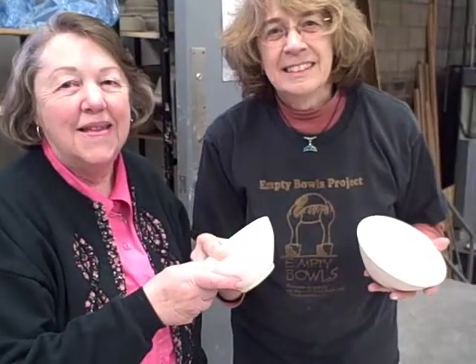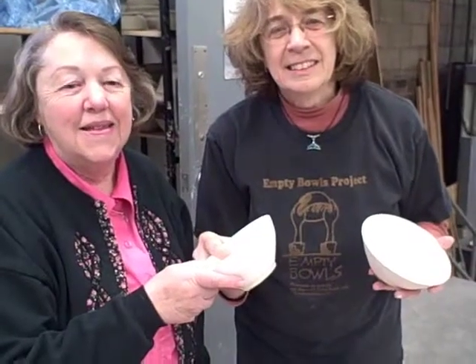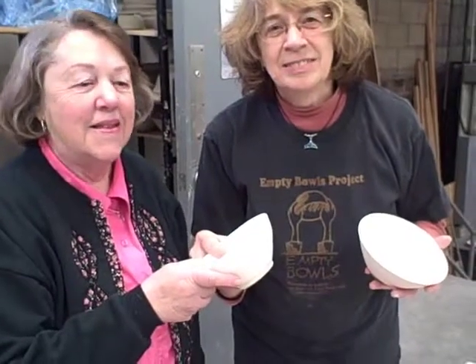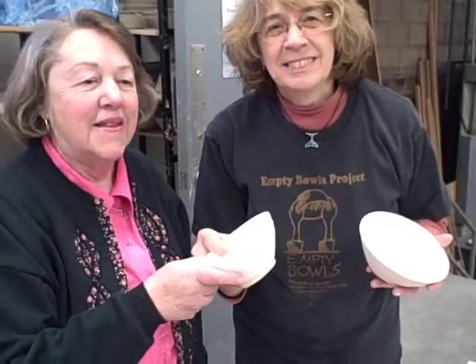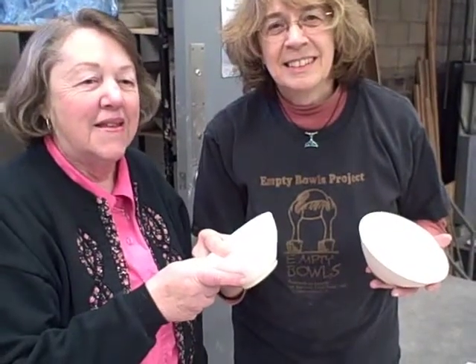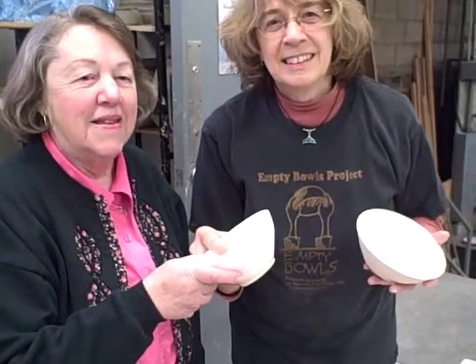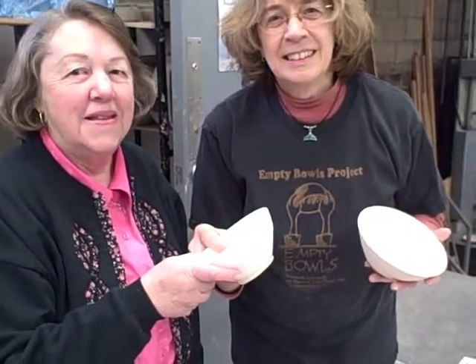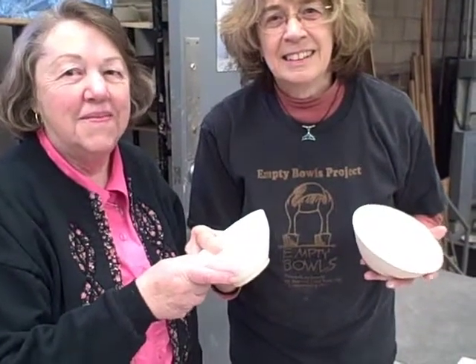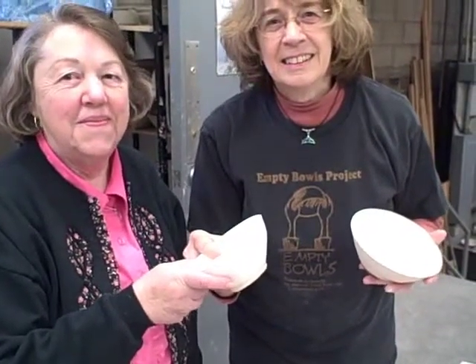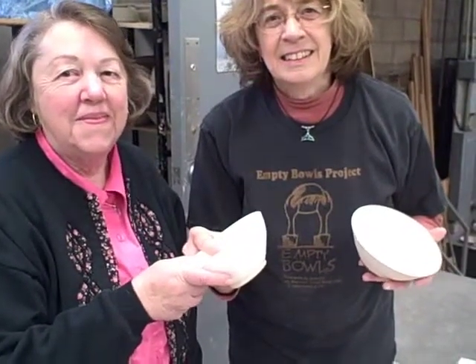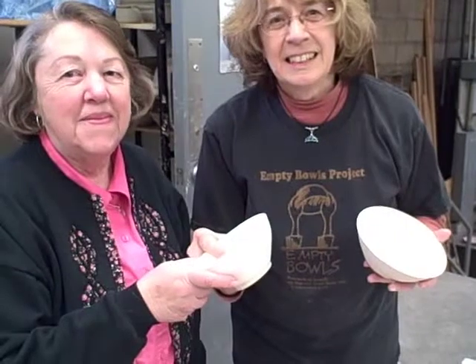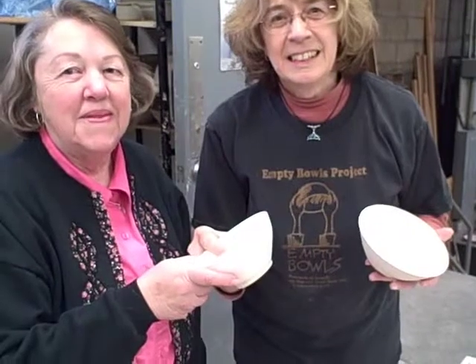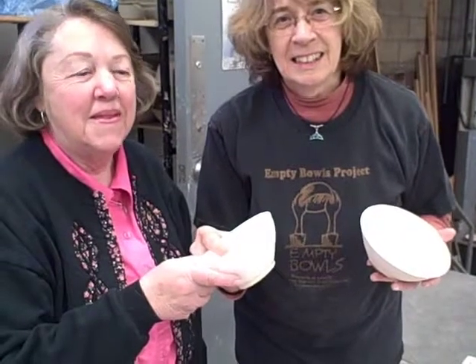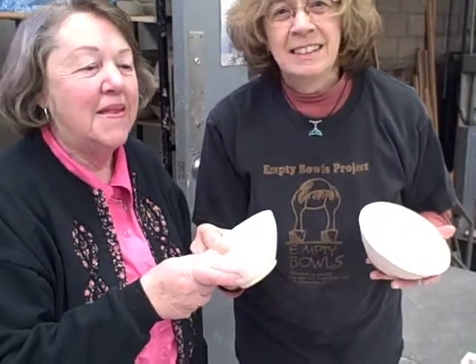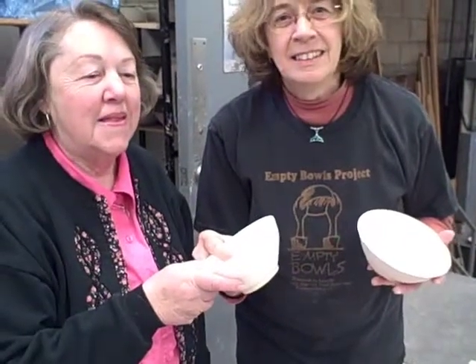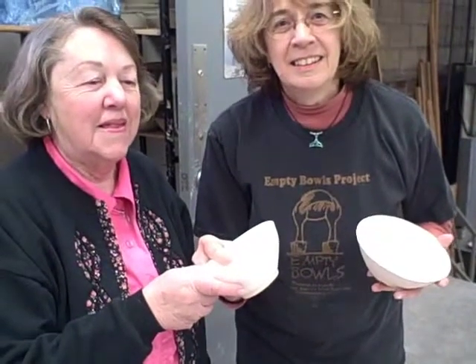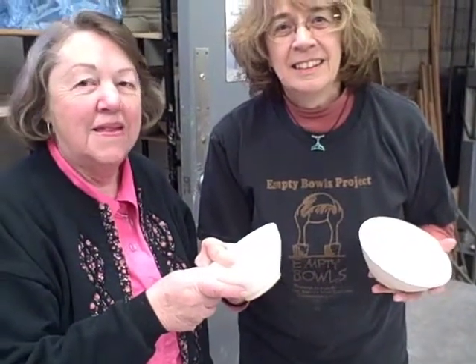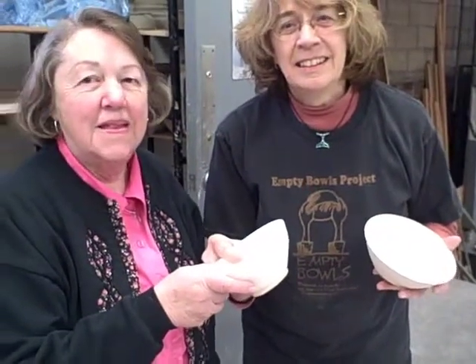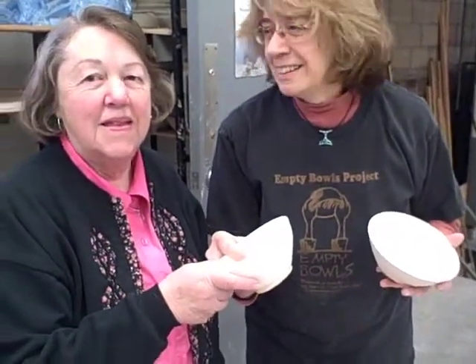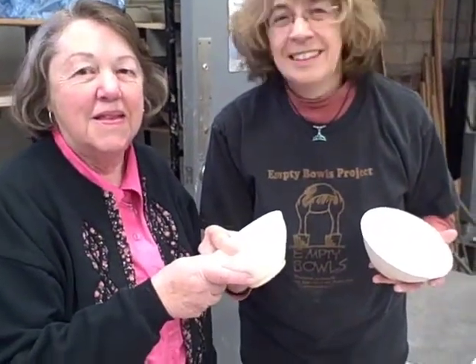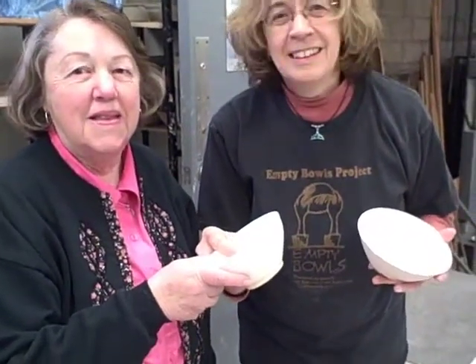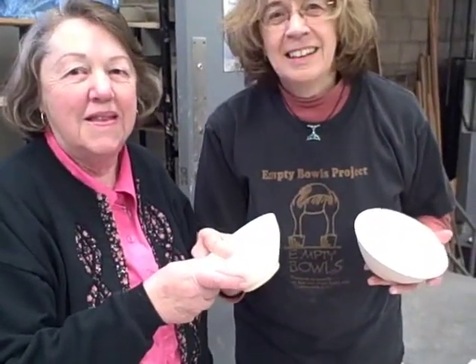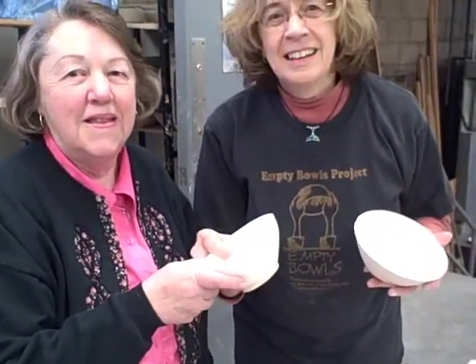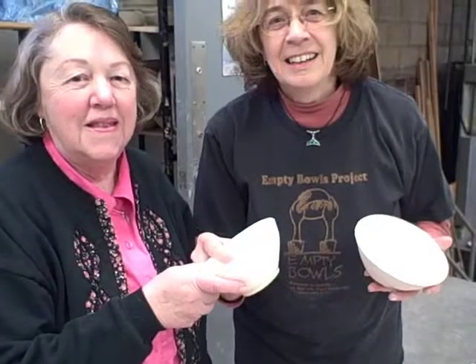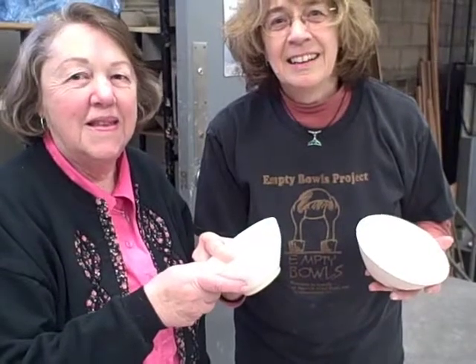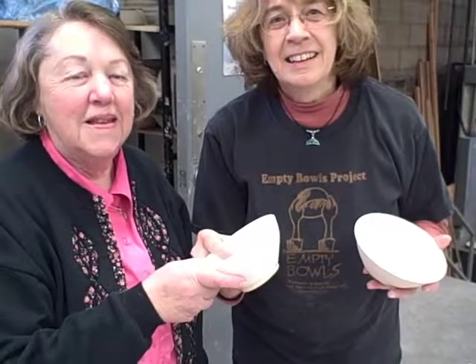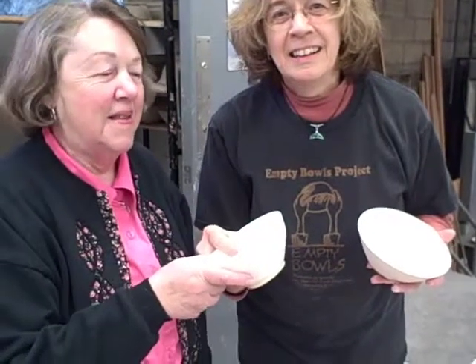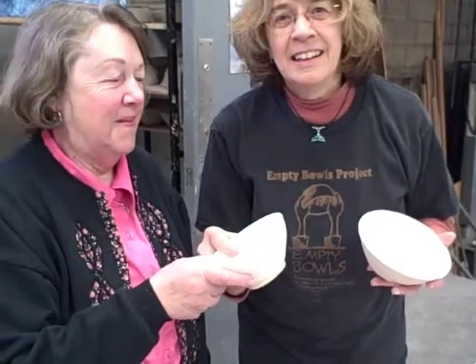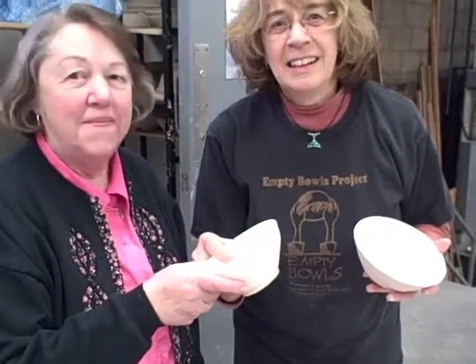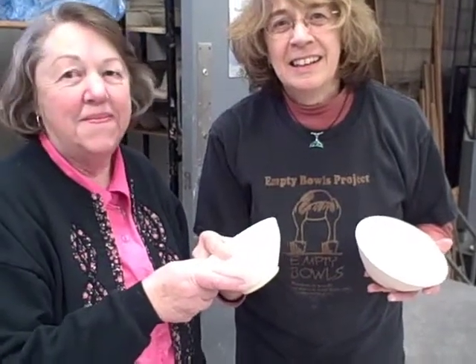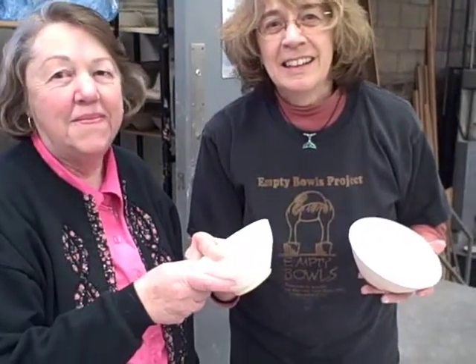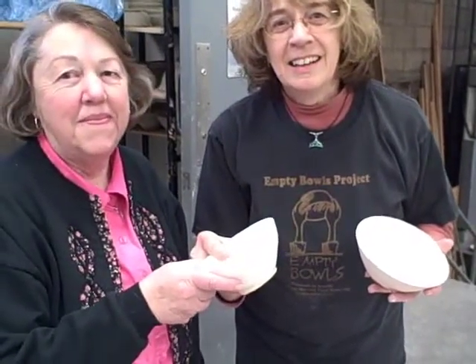We're back in the pottery studio, and all the pottery has been fired once. It was a bisque firing, and now we're back in the studio with Joan and Dolores. Joan is going to show her what to do as far as the glazing process.